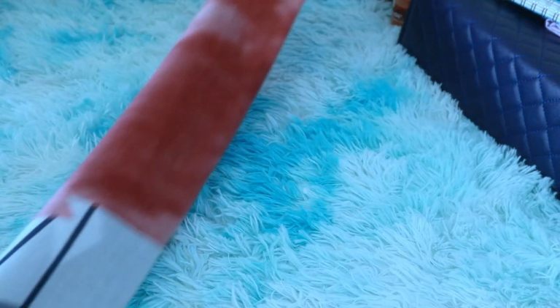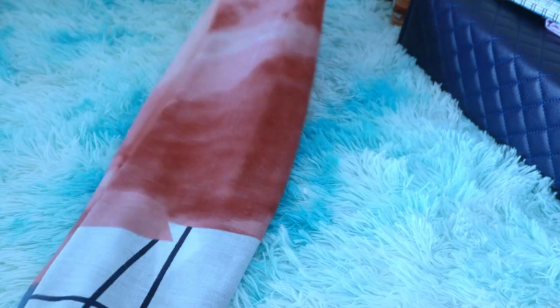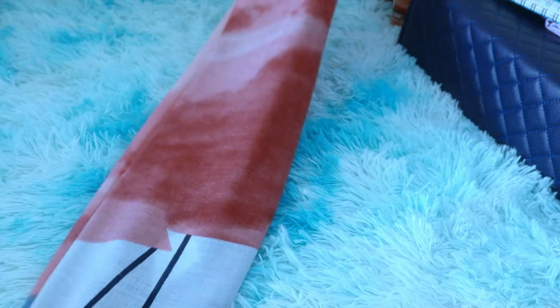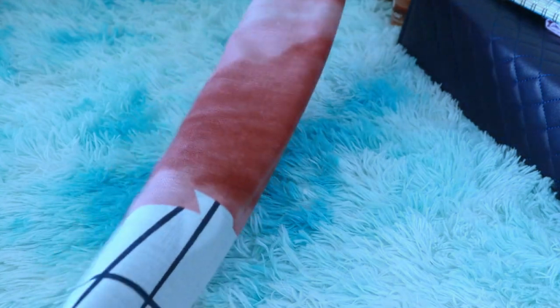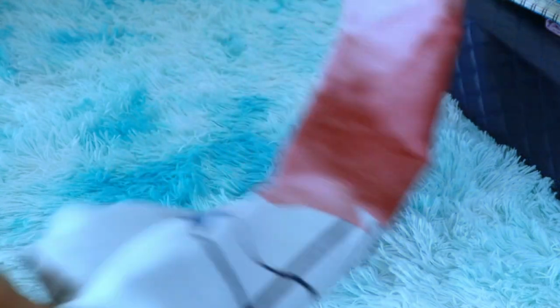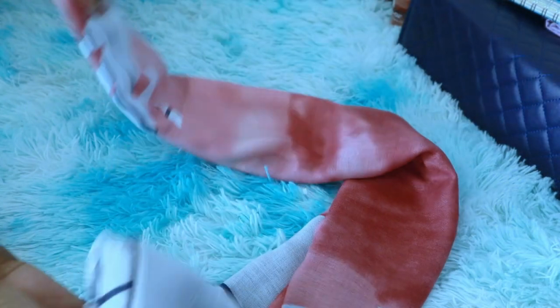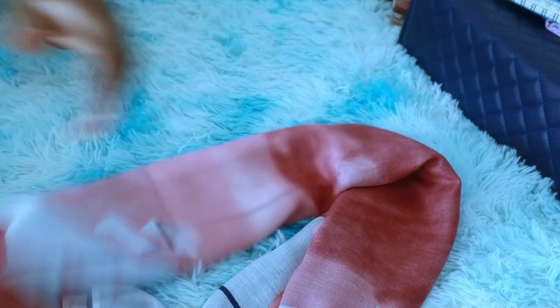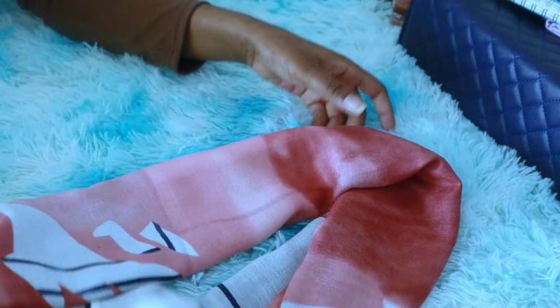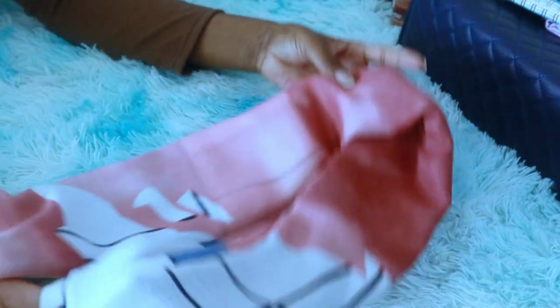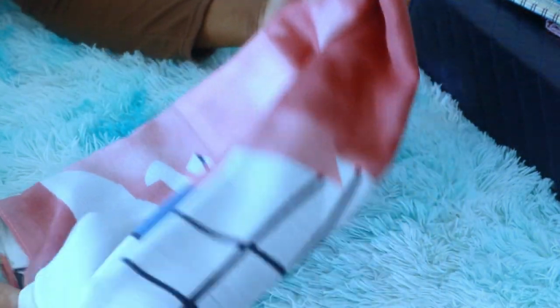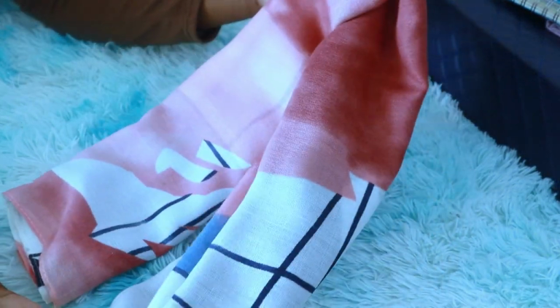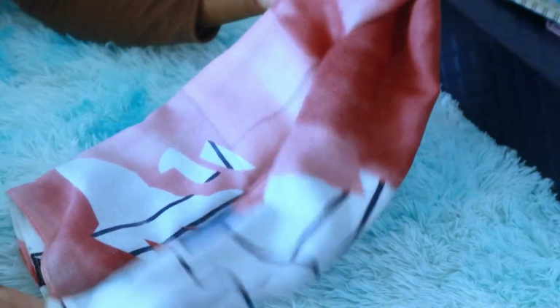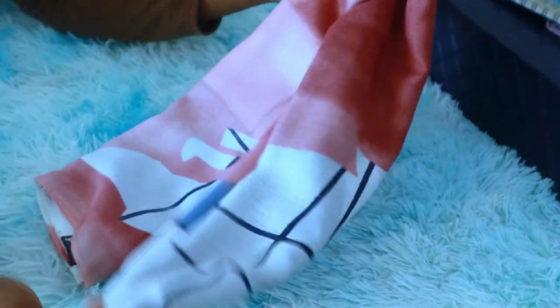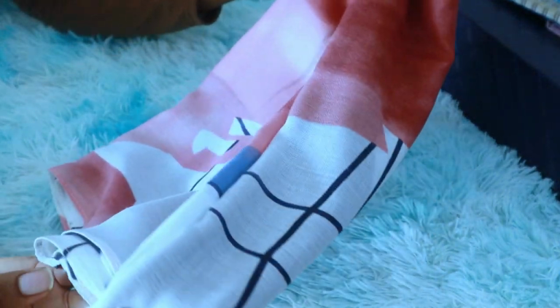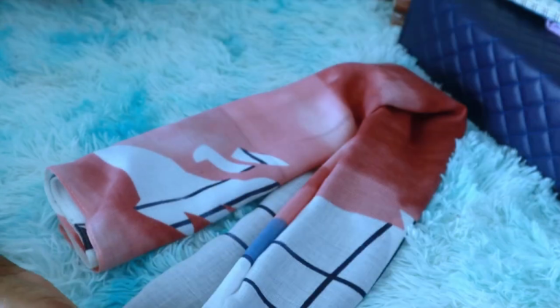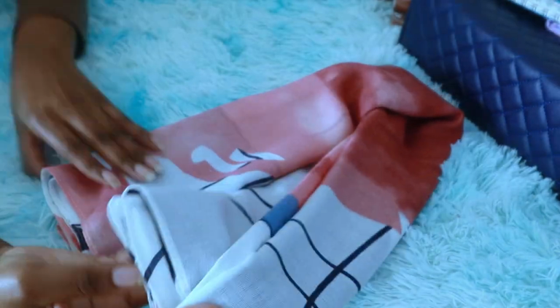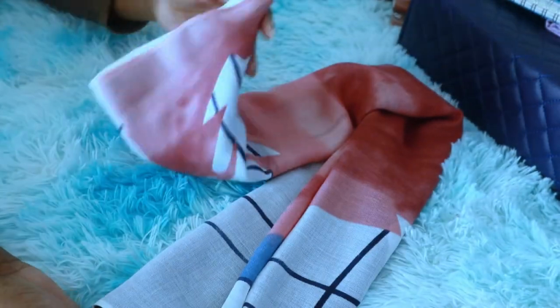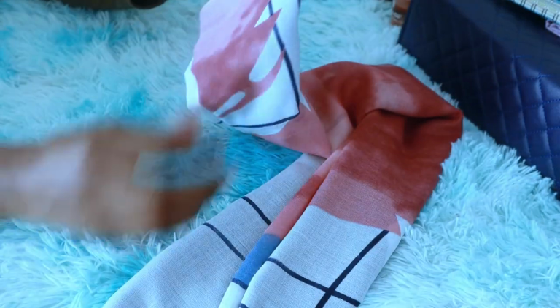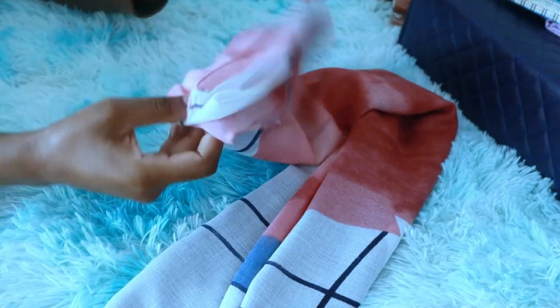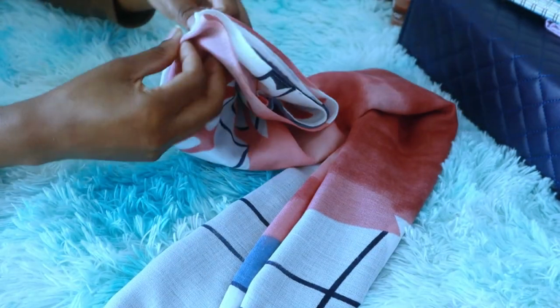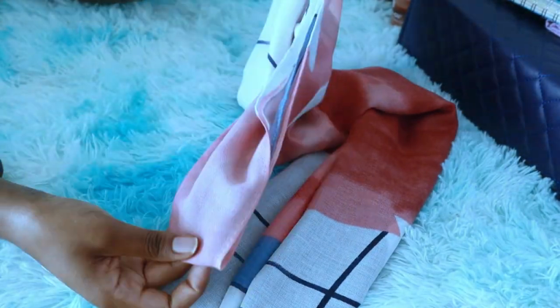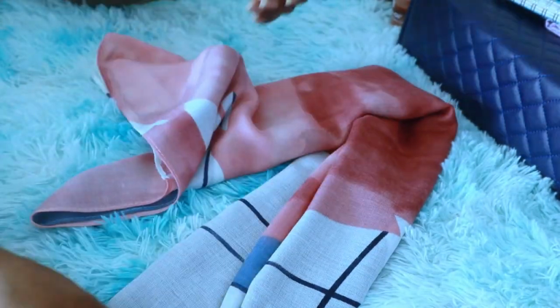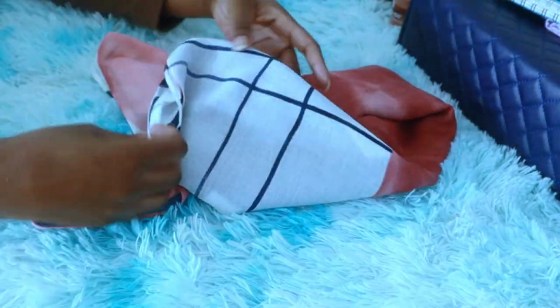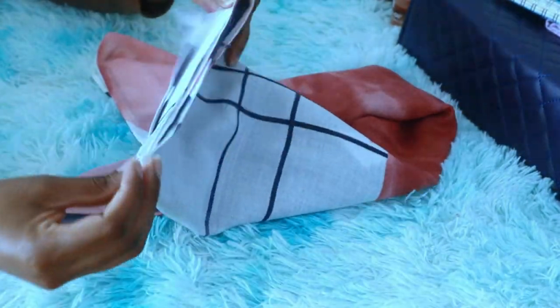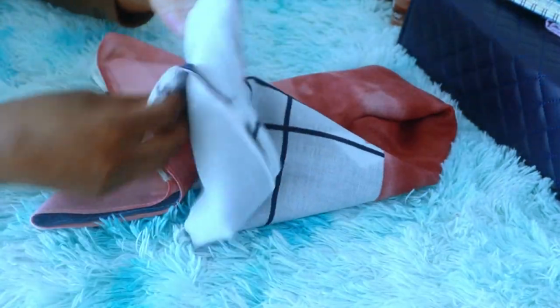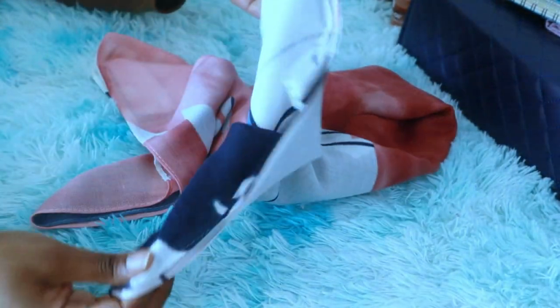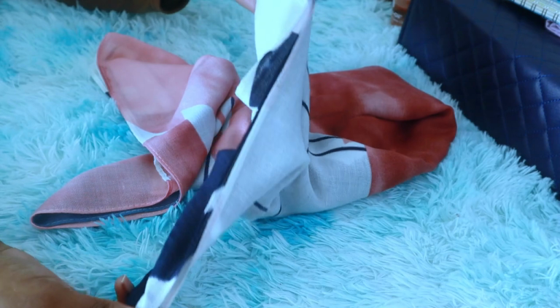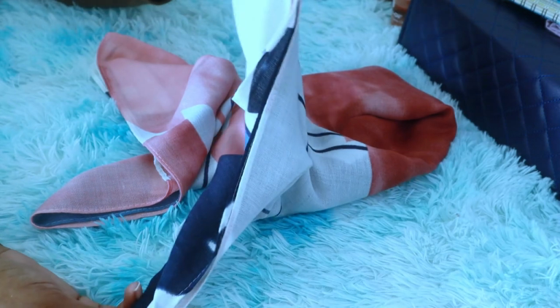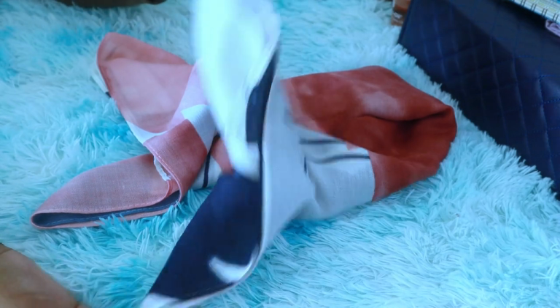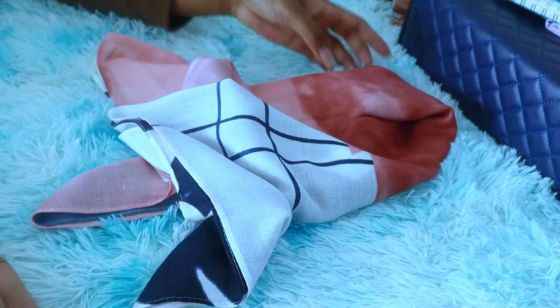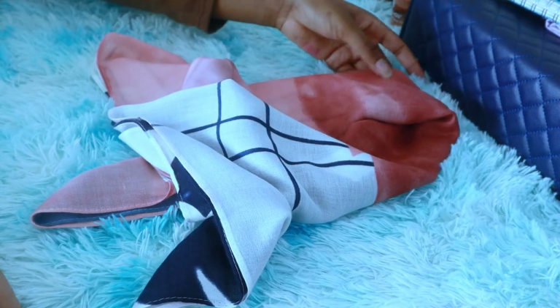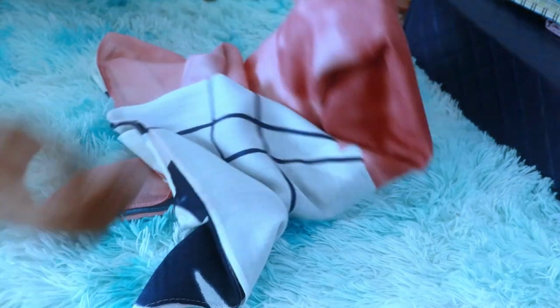Now that it's winter time, I make sure I carry a scarf with me every day. I got this scarf from Amazon and I just love it — it's so soft and I love the colors.